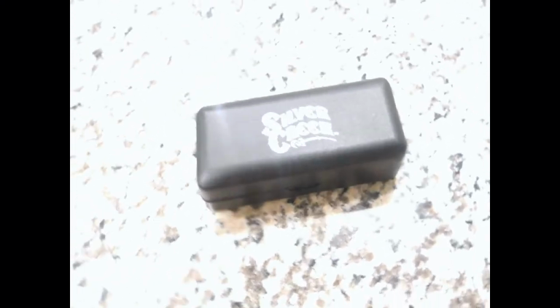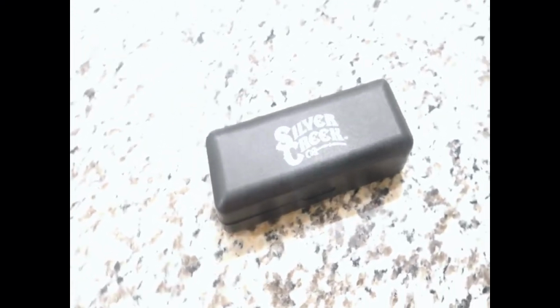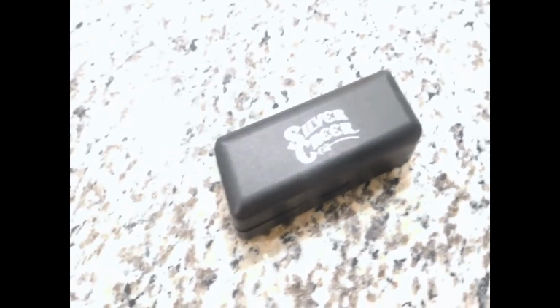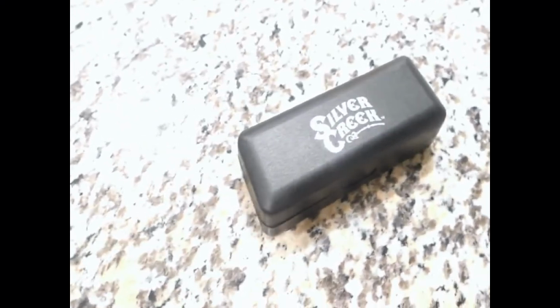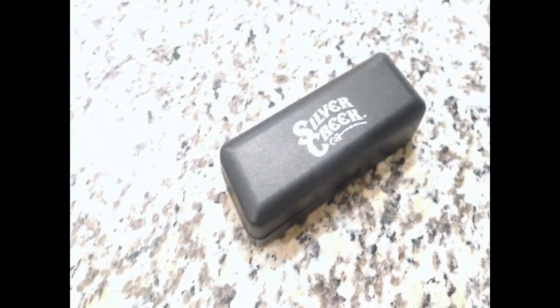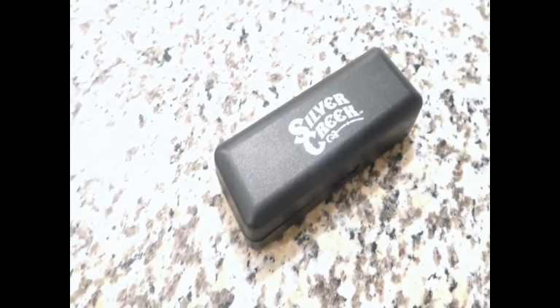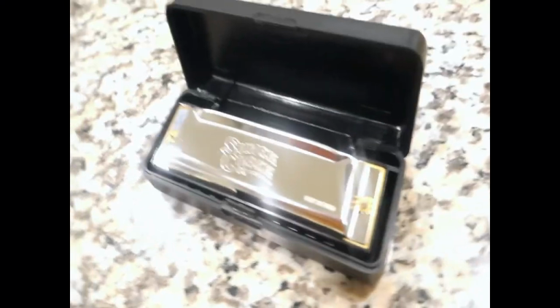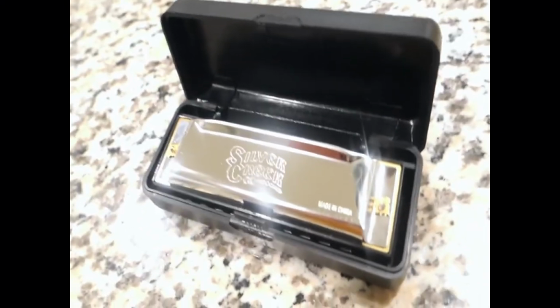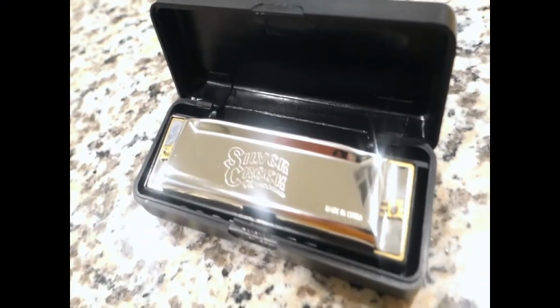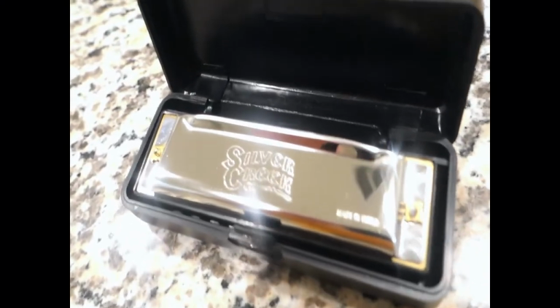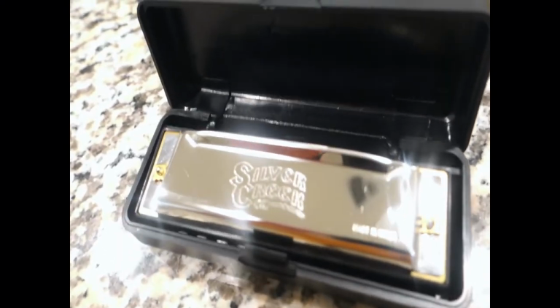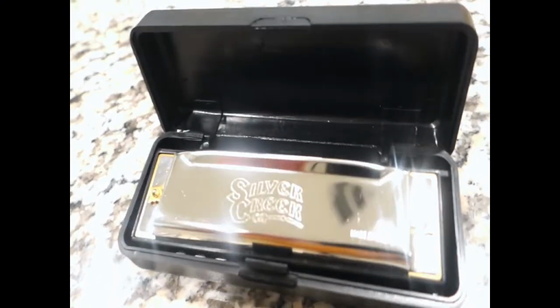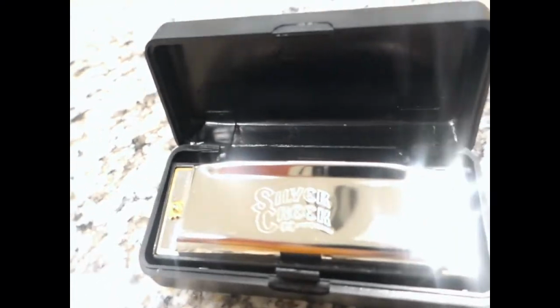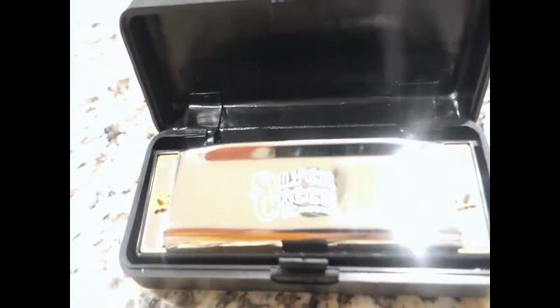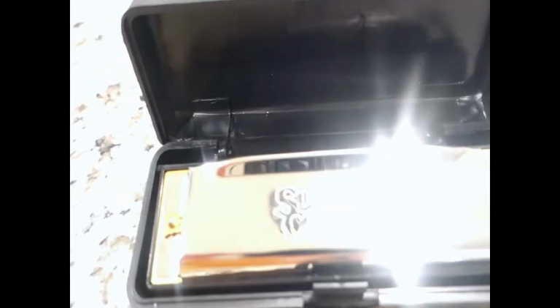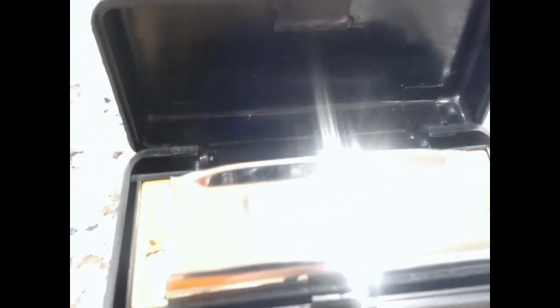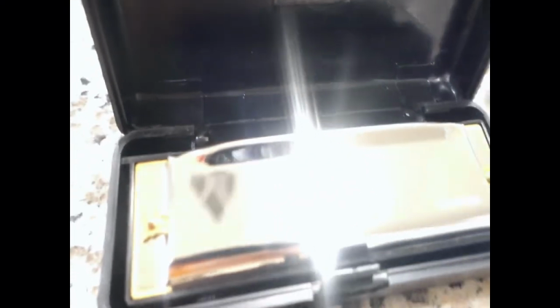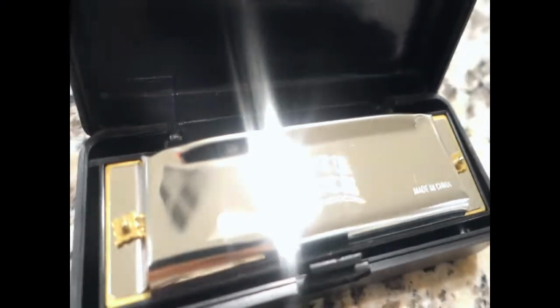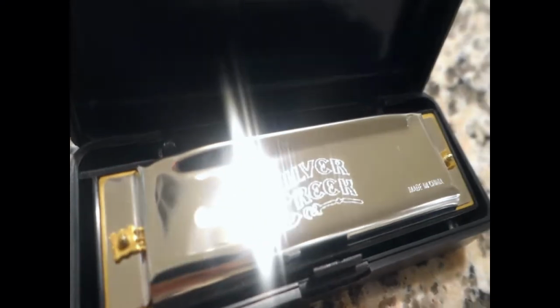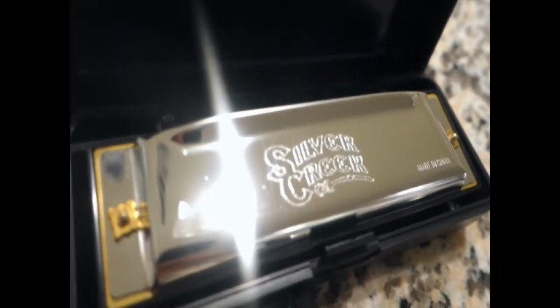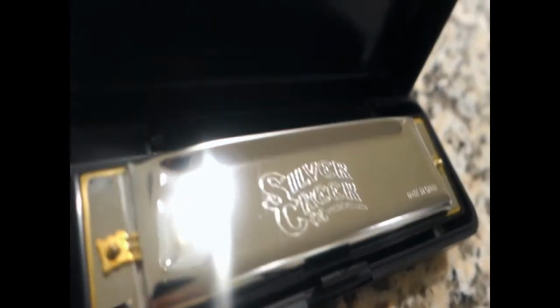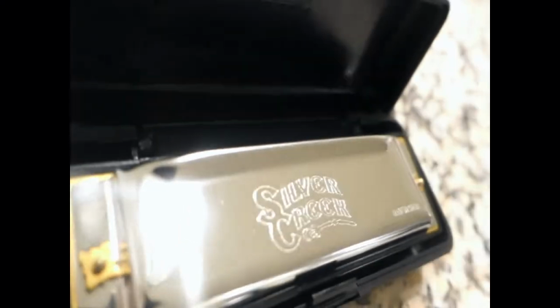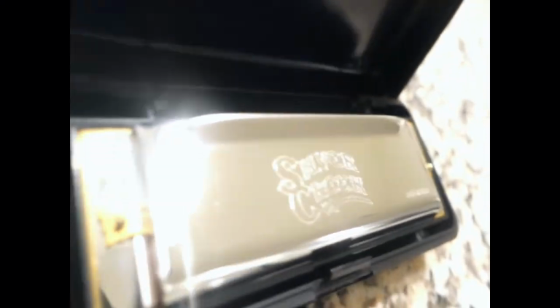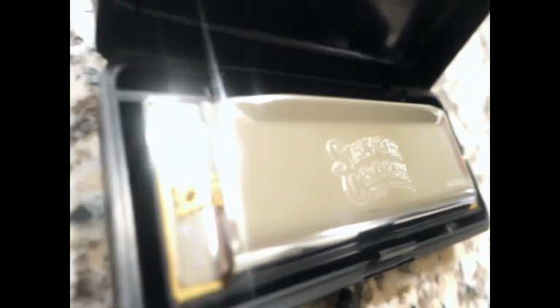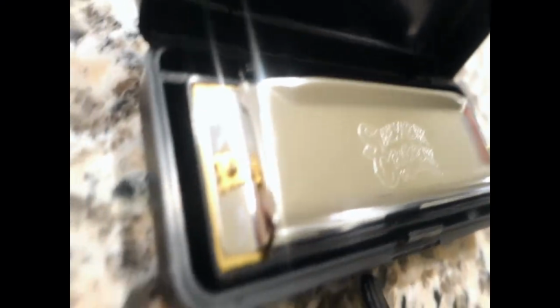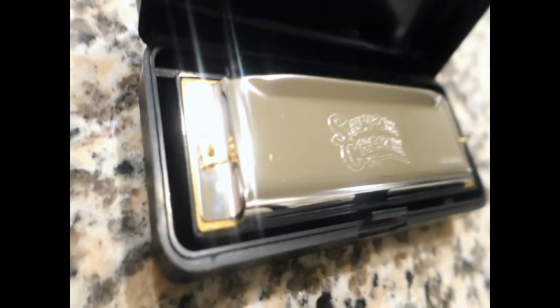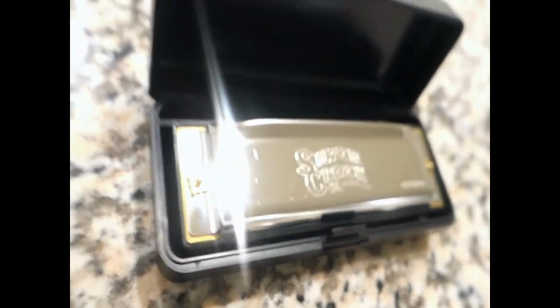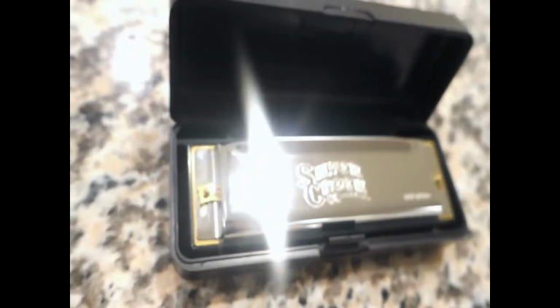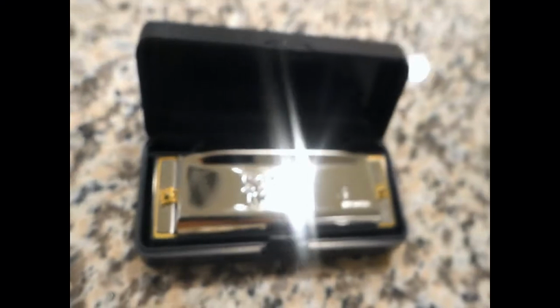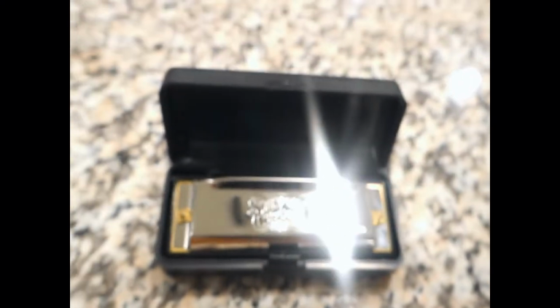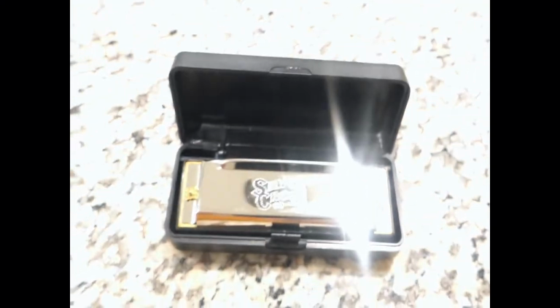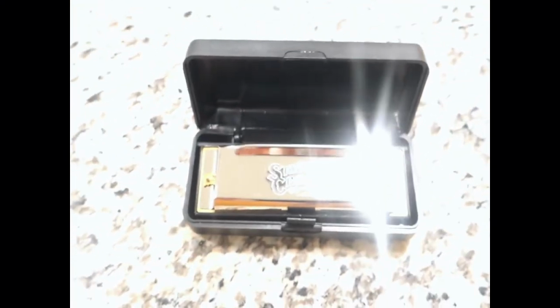It includes a rigid travel case and it comes in black. The harmonica is one of those instruments that nobody actually plays, only as a background musical theme song for folks in pop music.